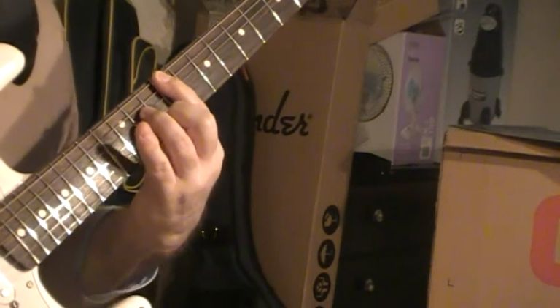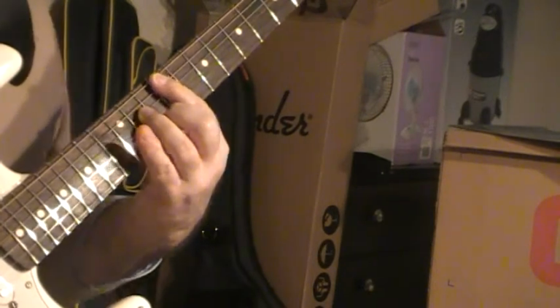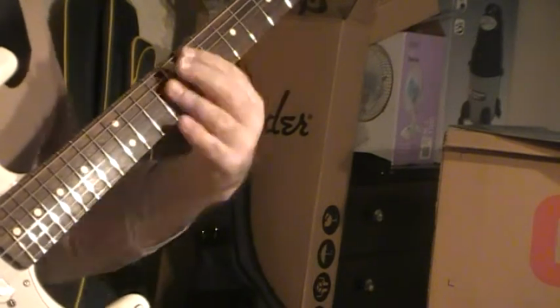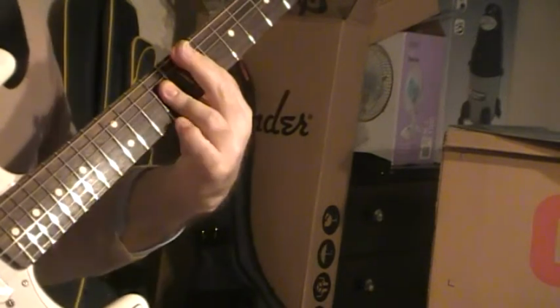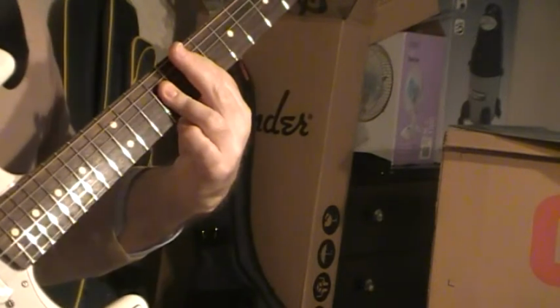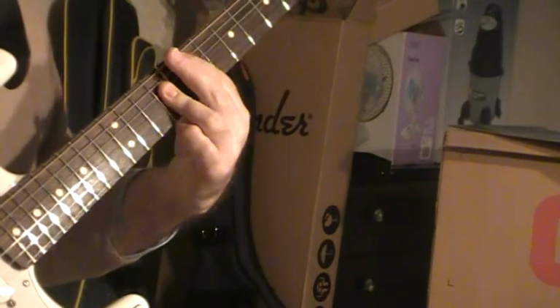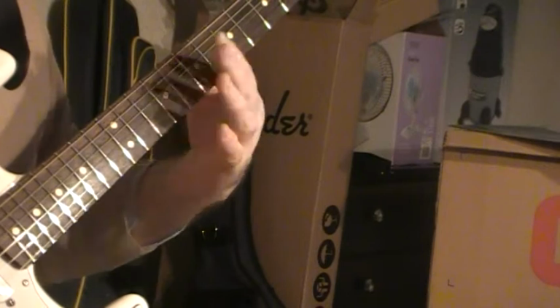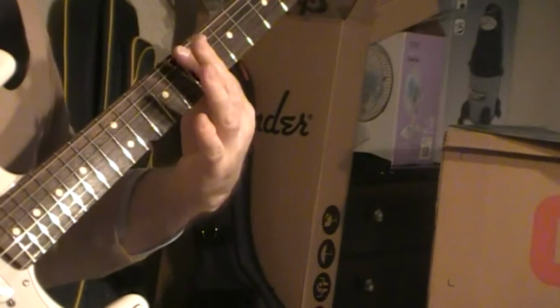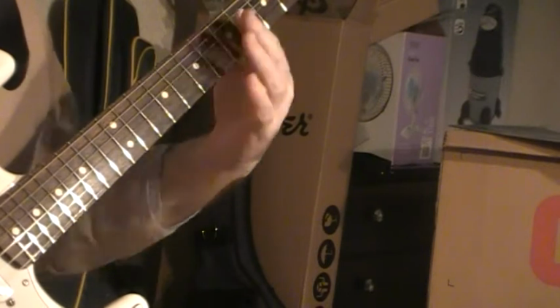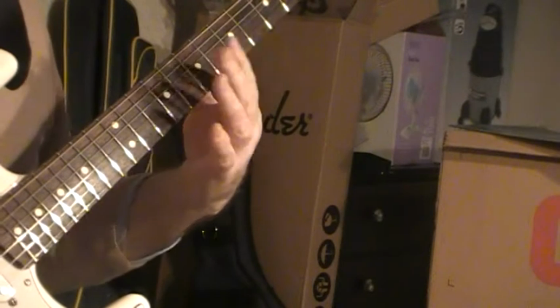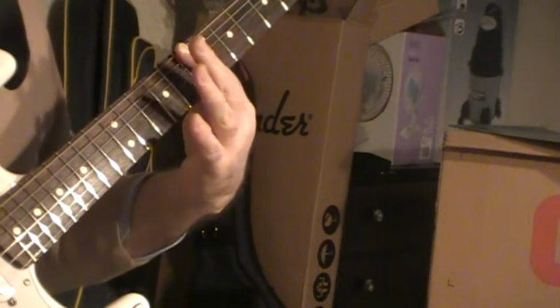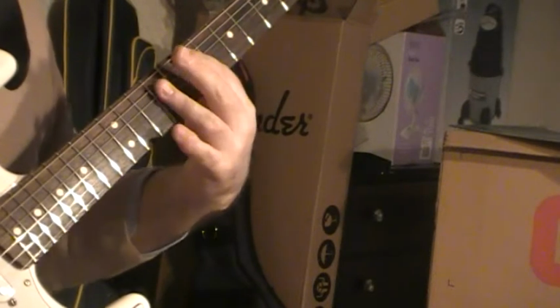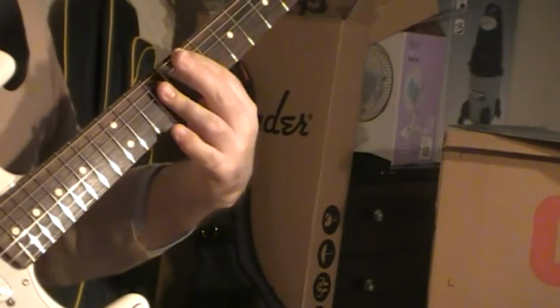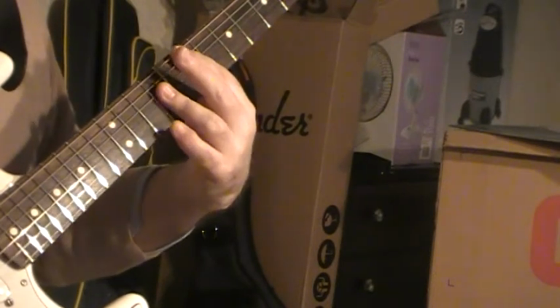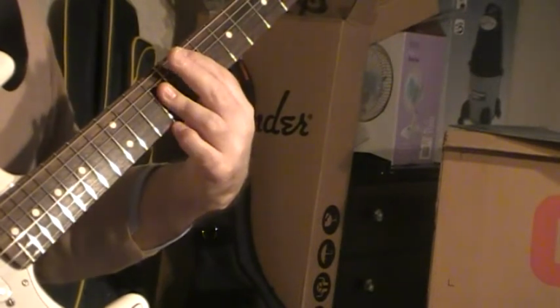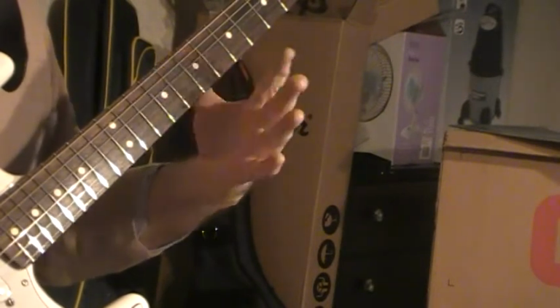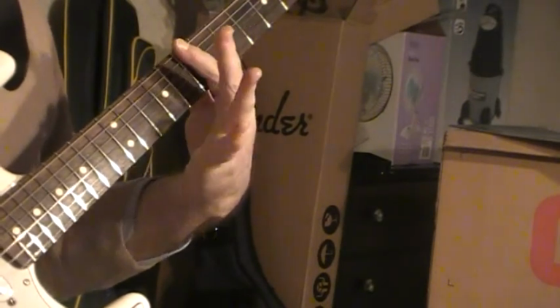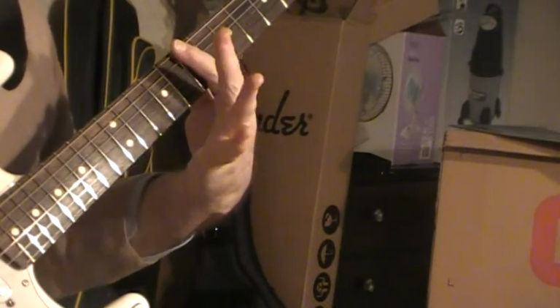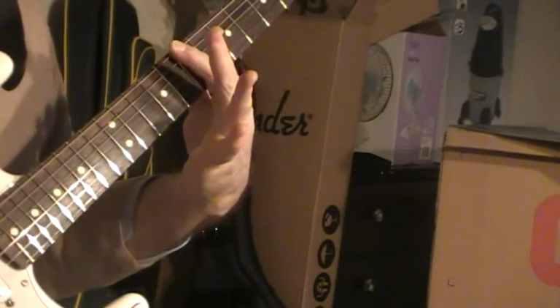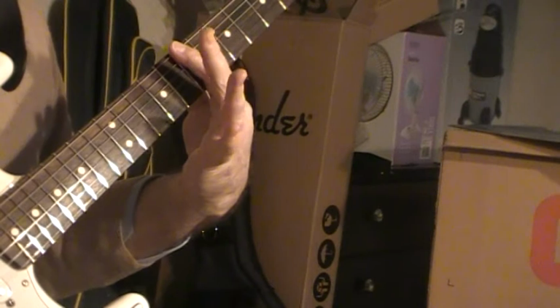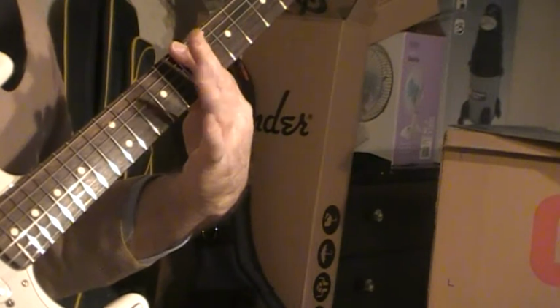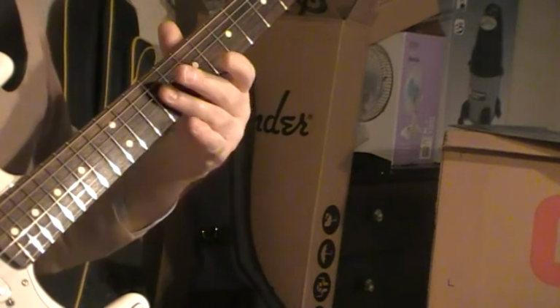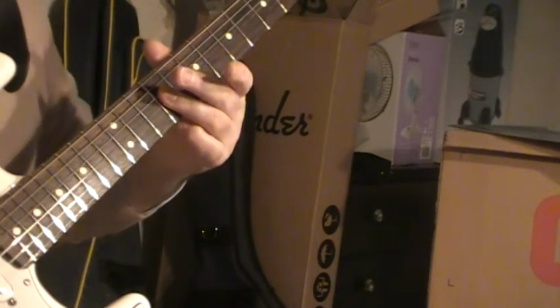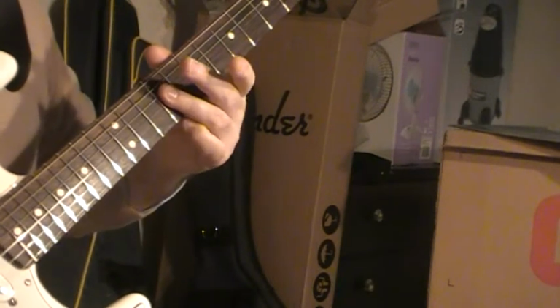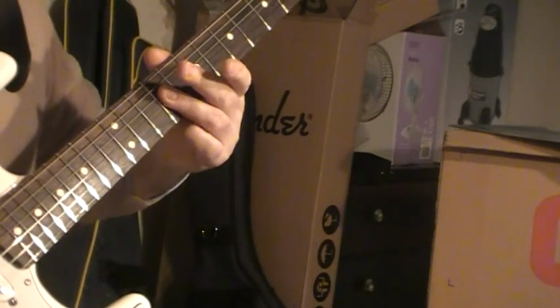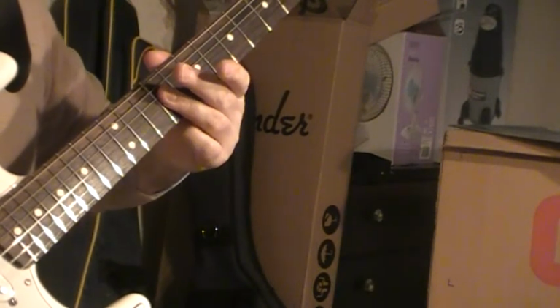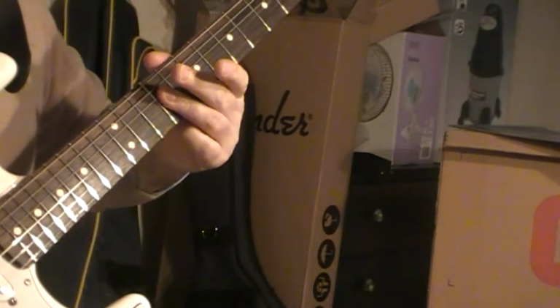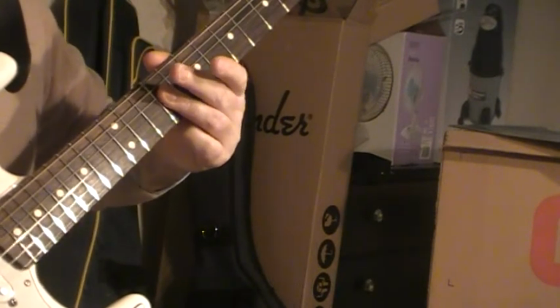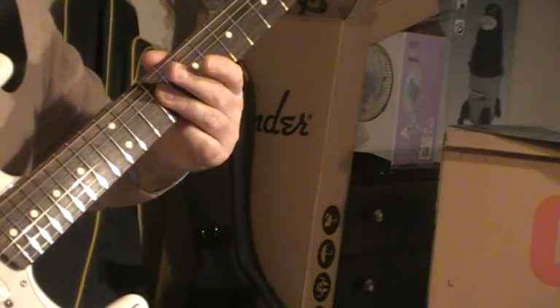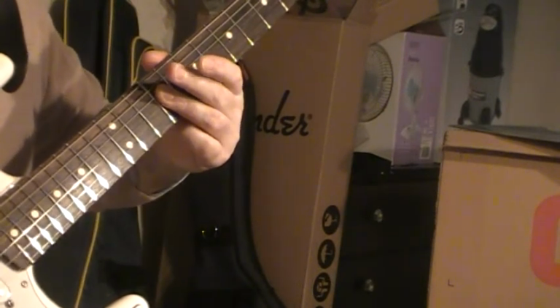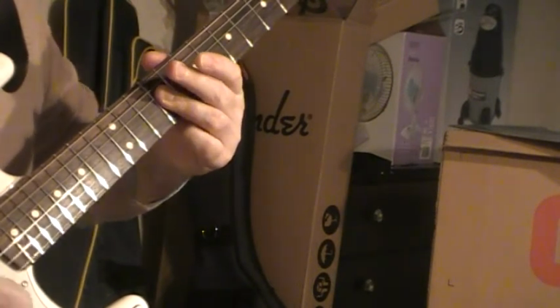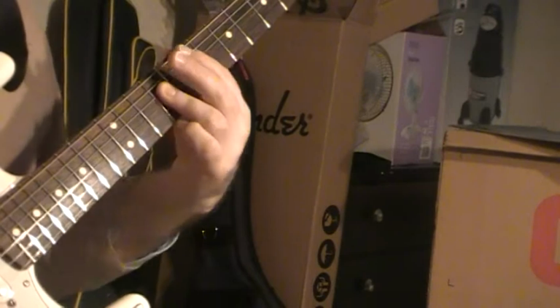And then your last chord is like a bar — basically it's chord two but two frets higher. This time it's a bar on seven, and strings two, three, and four held down on nine.